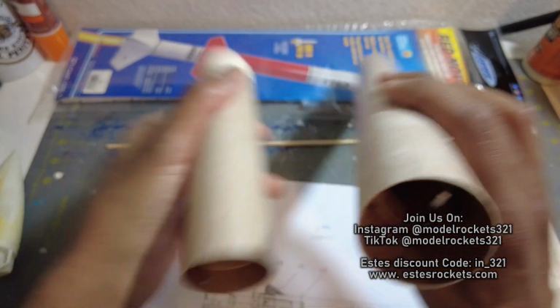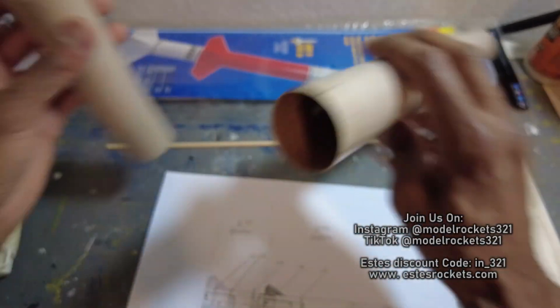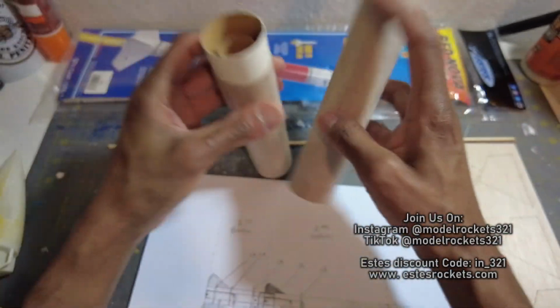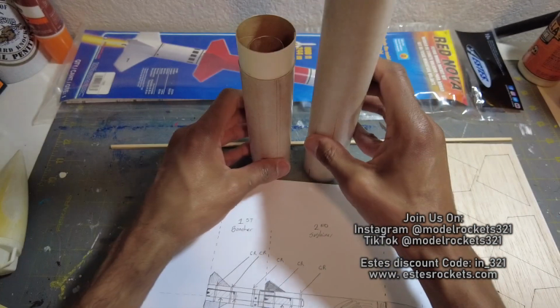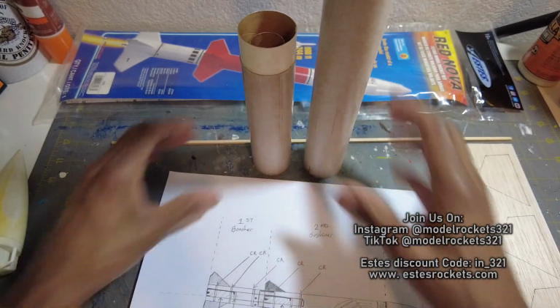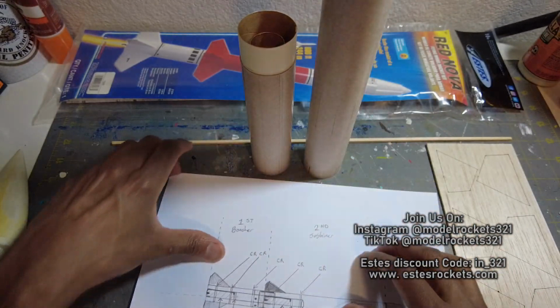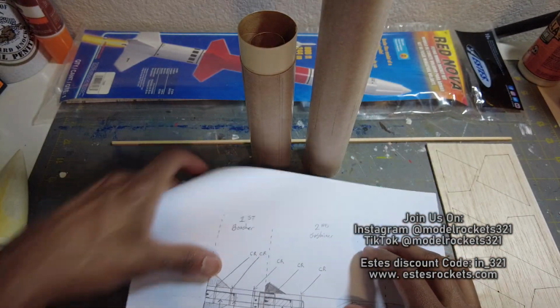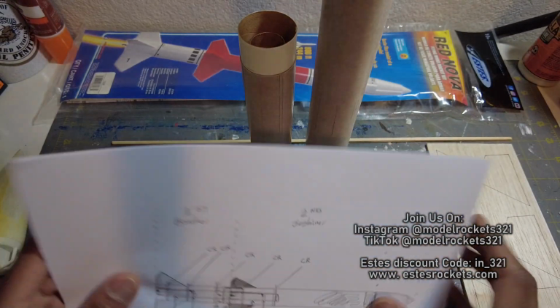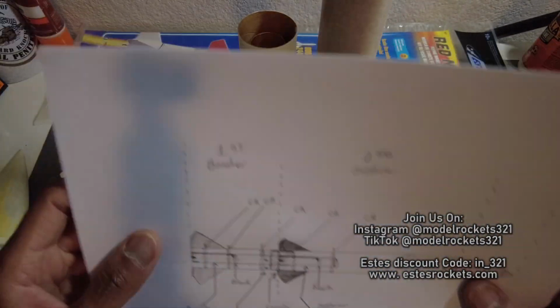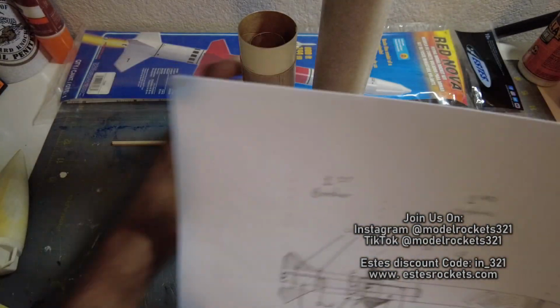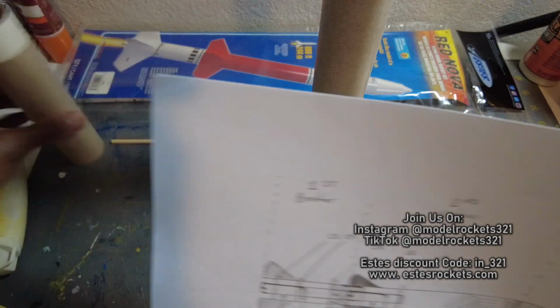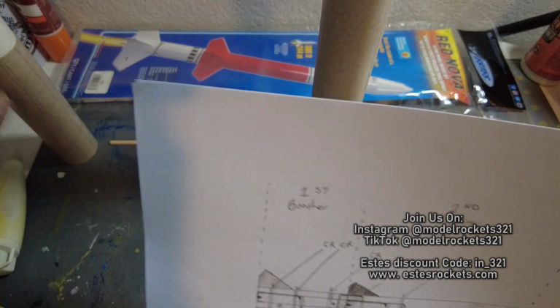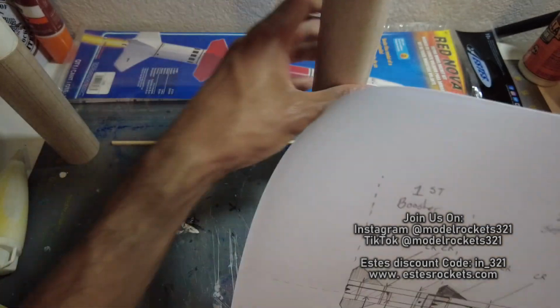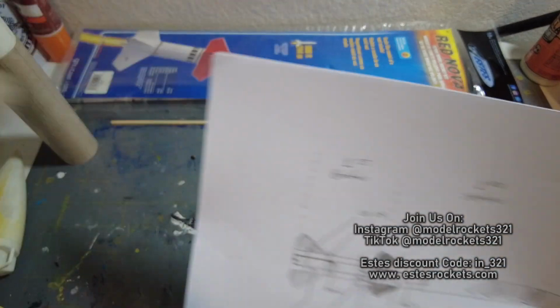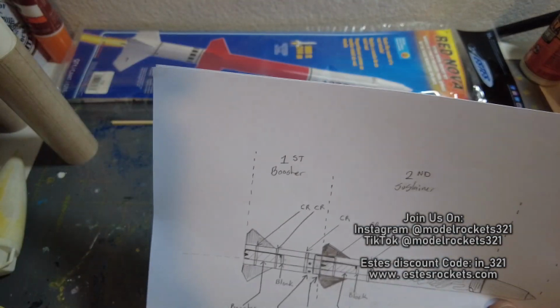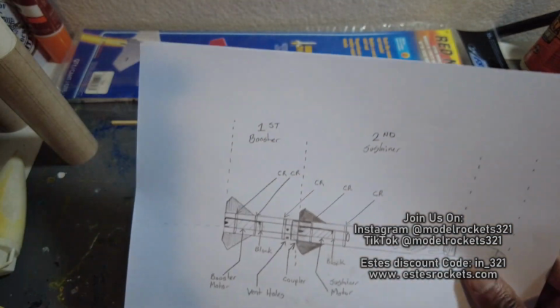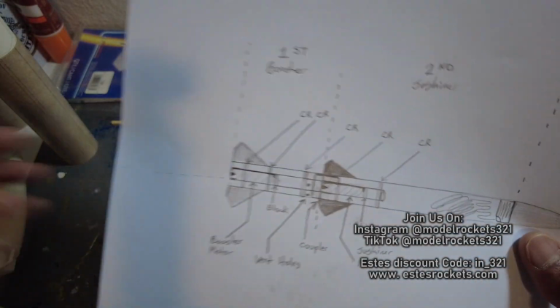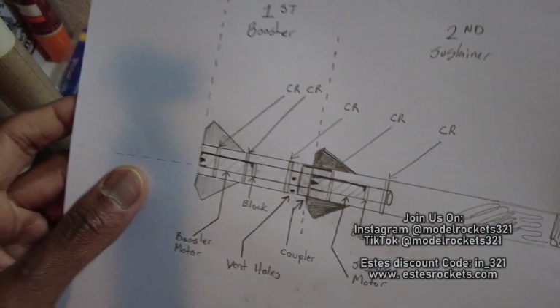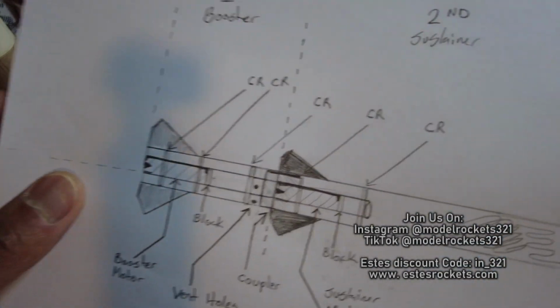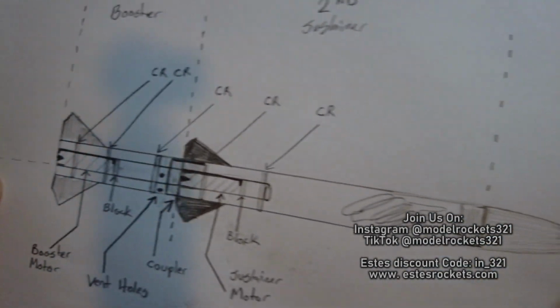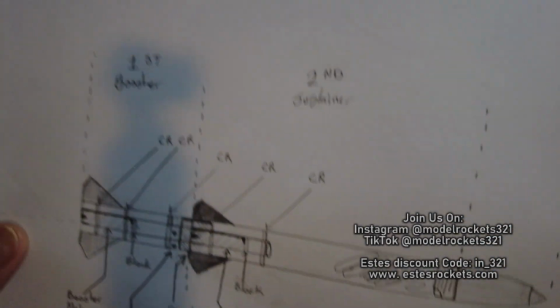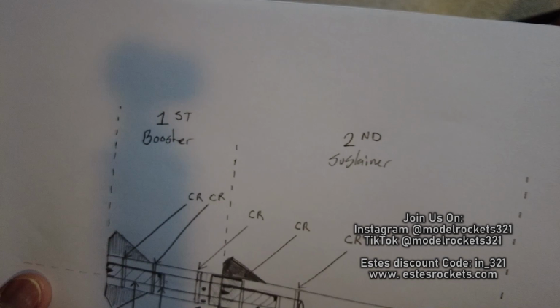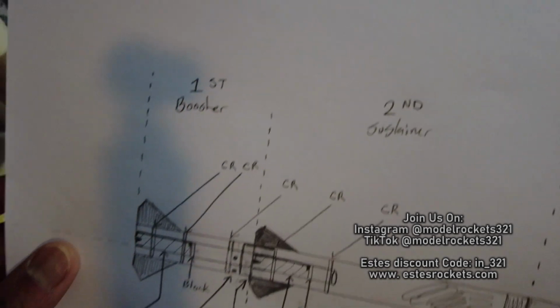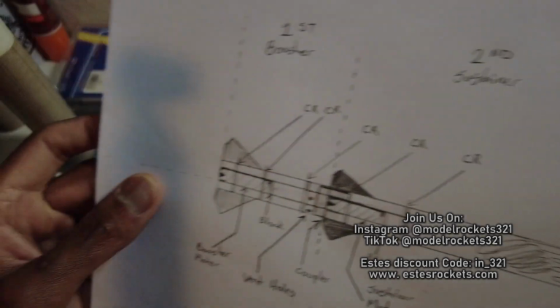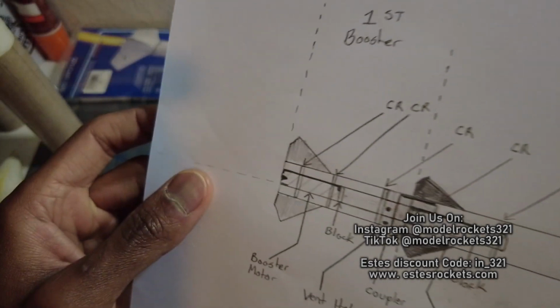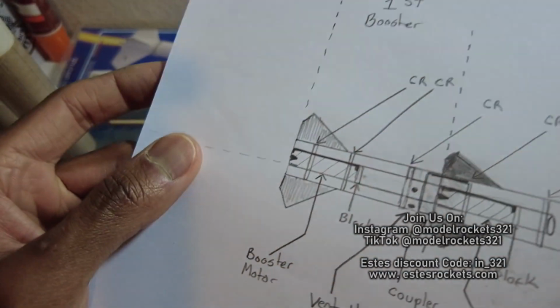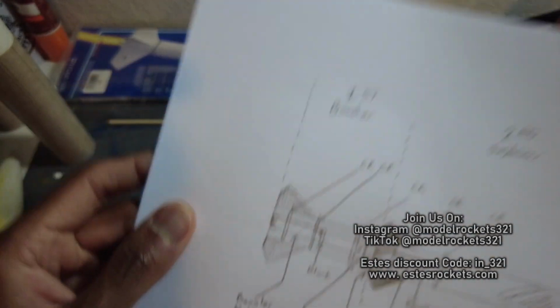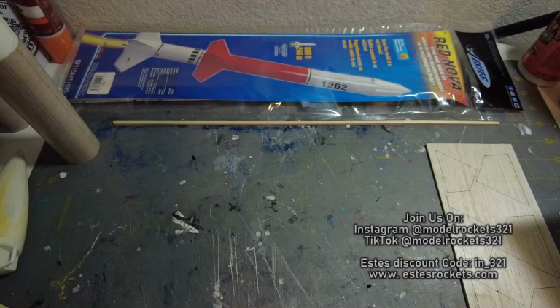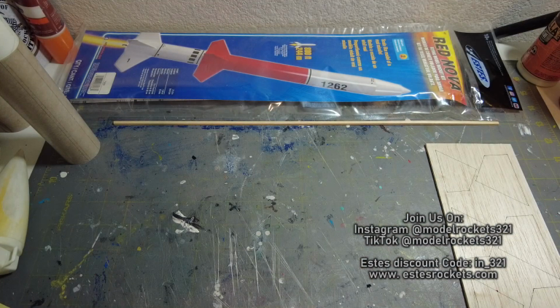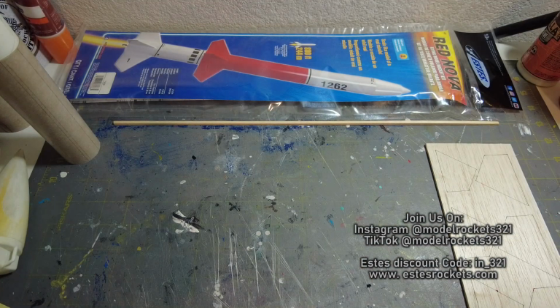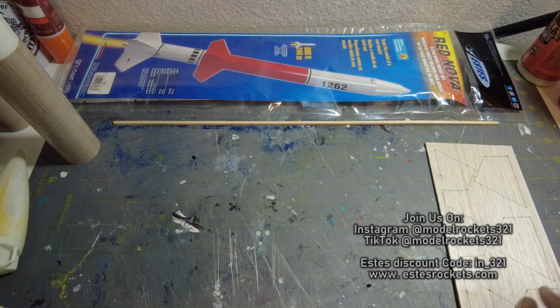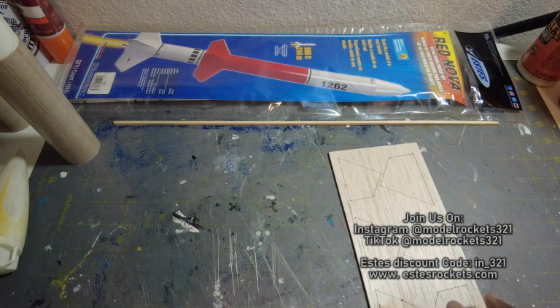The motor mounts are in. Should be a good project for some high altitude with the altimeter. I'm going to see how high I can get up there. Pretty much all ready — I'm going to start on the fins soon.